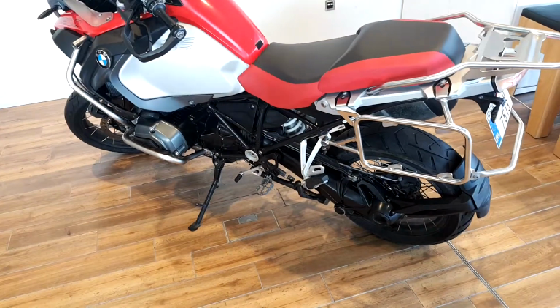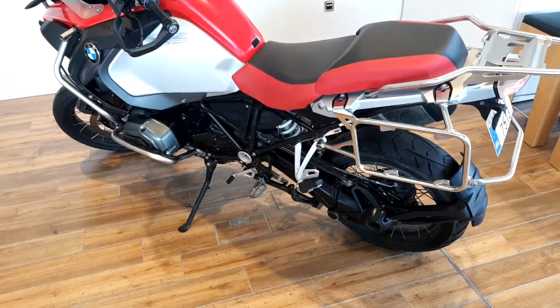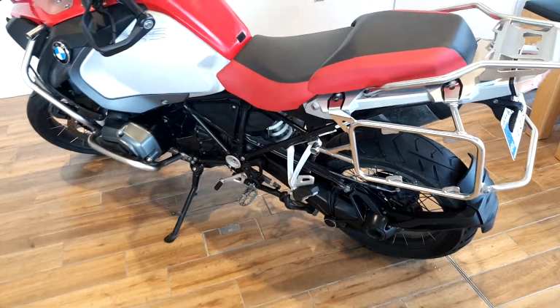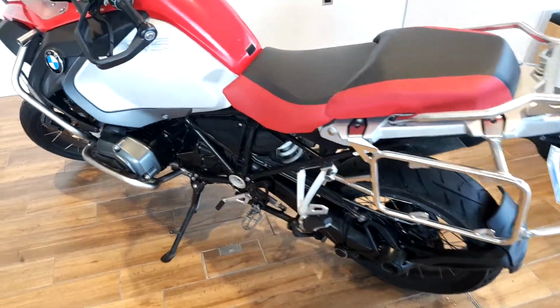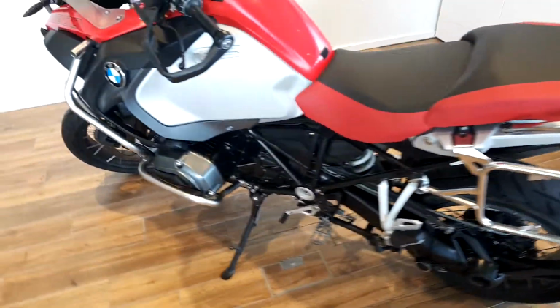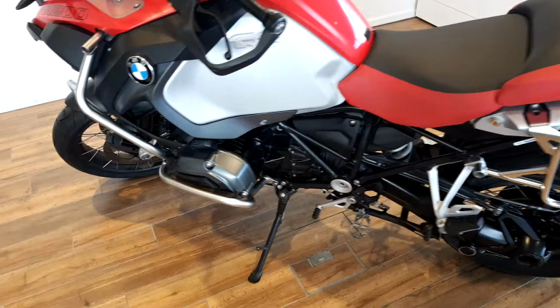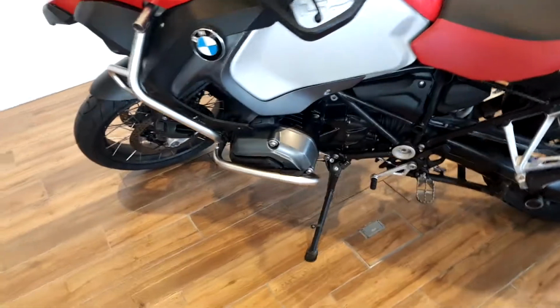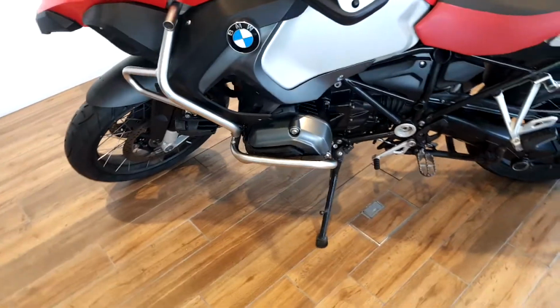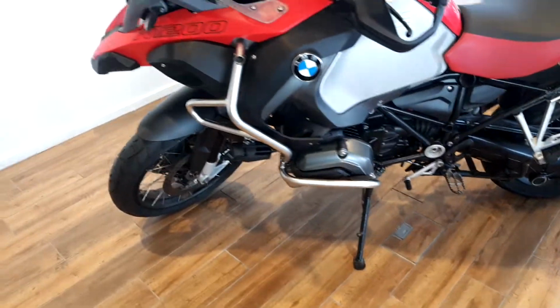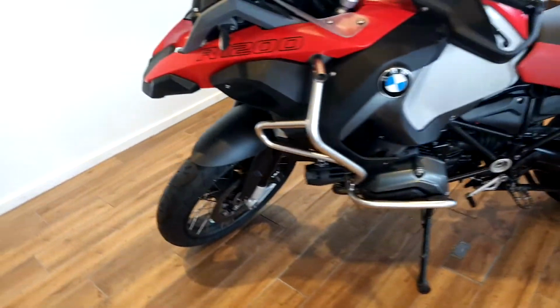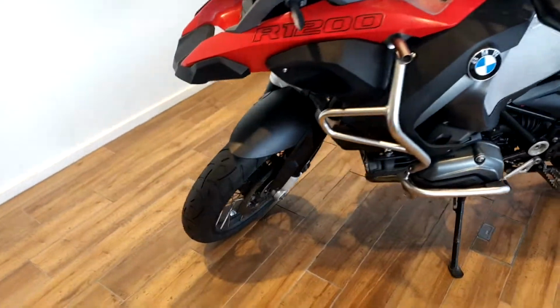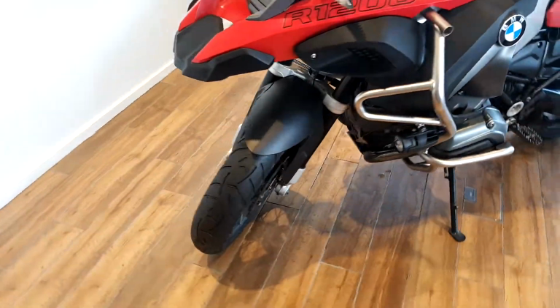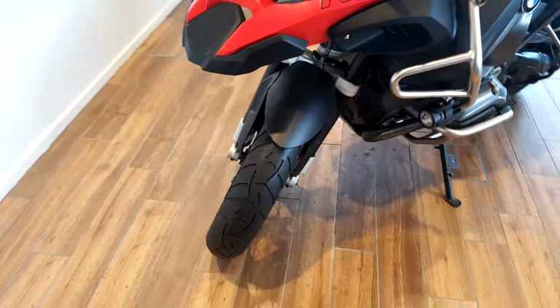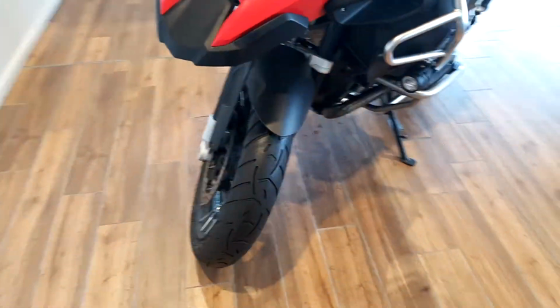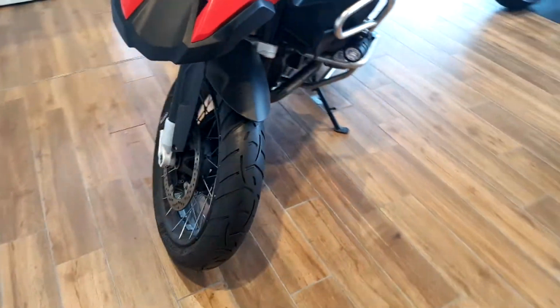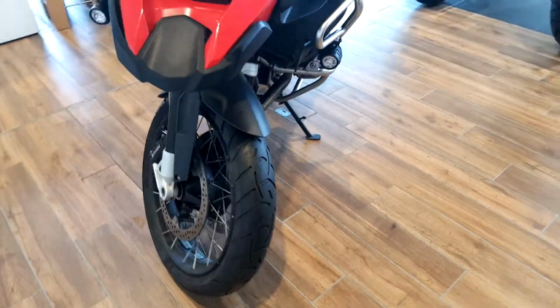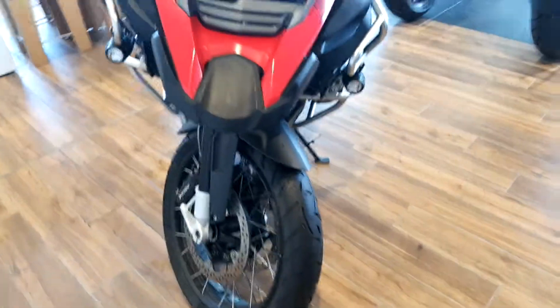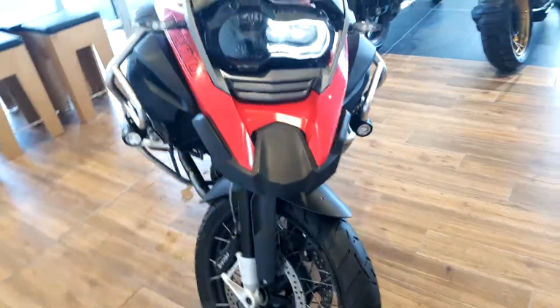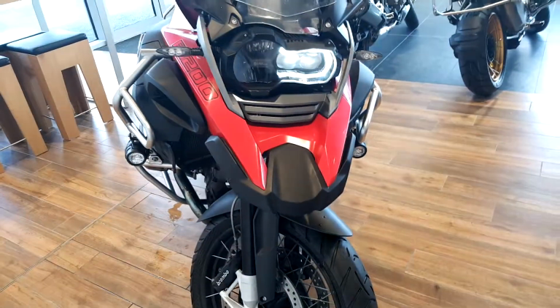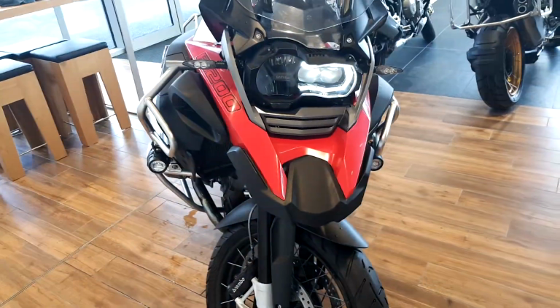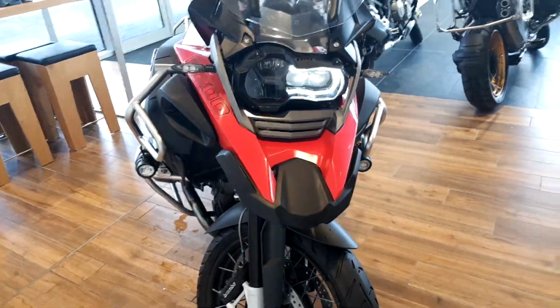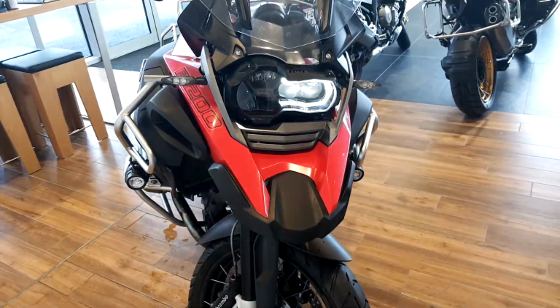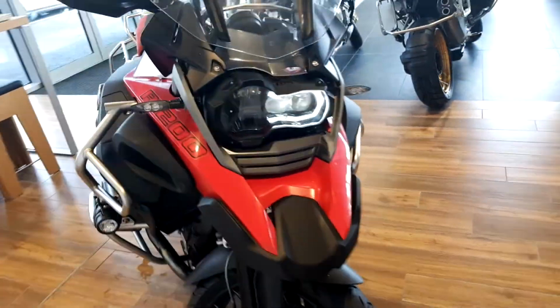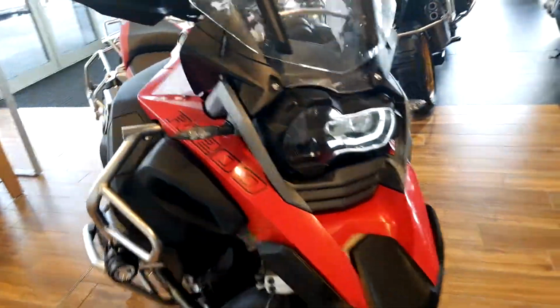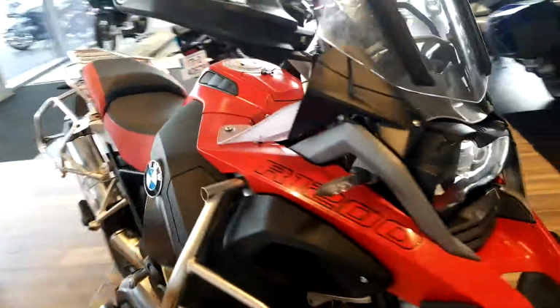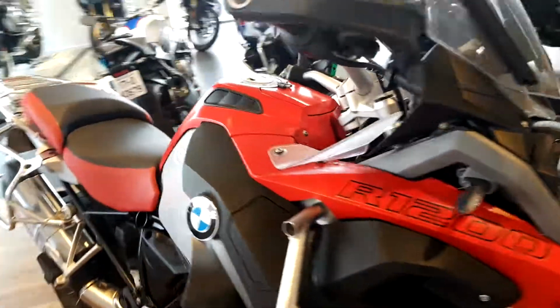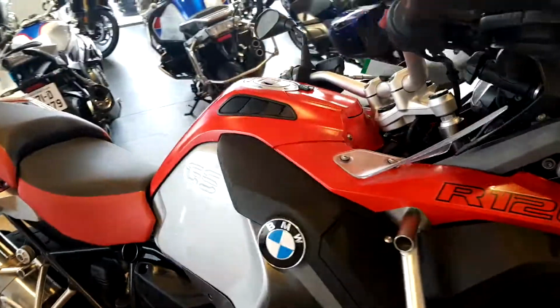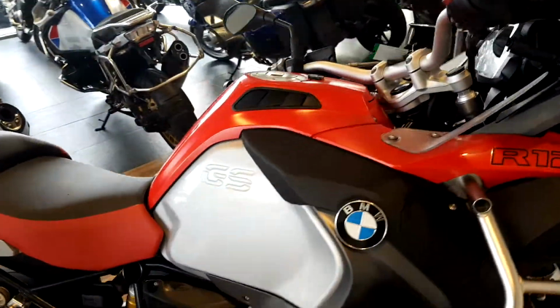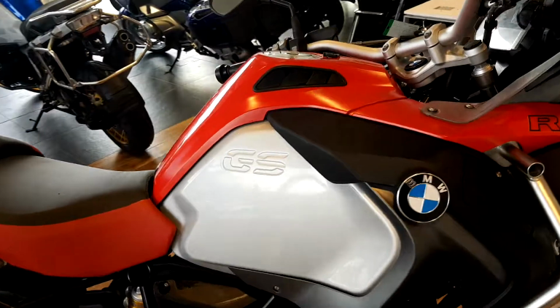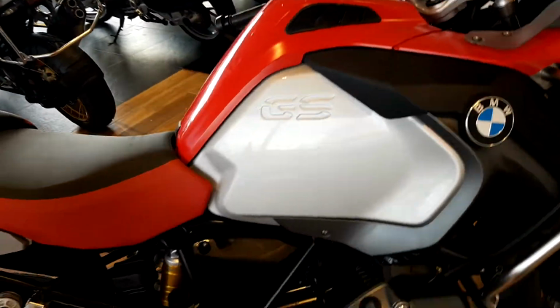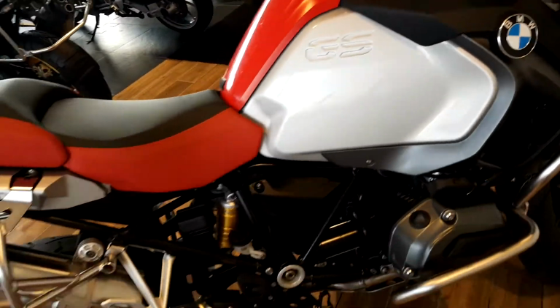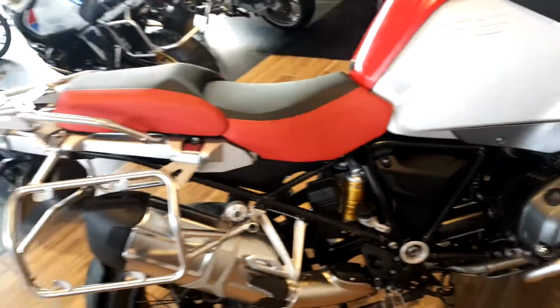This bike has a host of features such as a 1200cc Boxer motor, black spoked alloy wheels, racing metallic red nose cone, center console and seat.